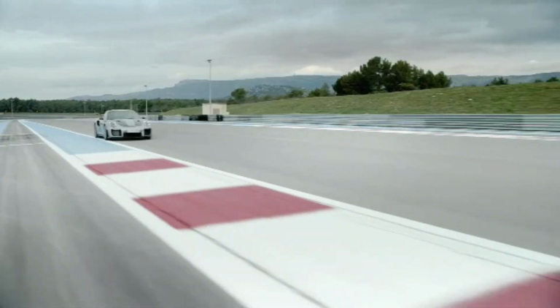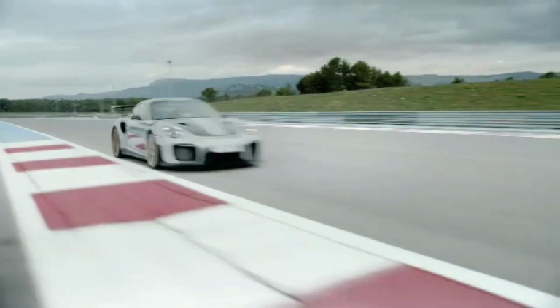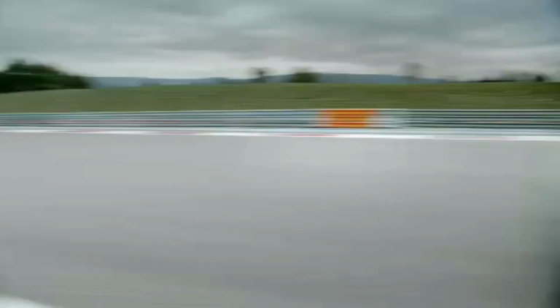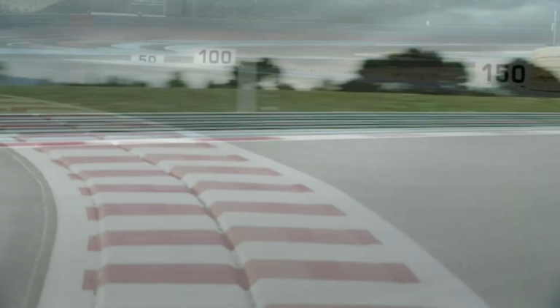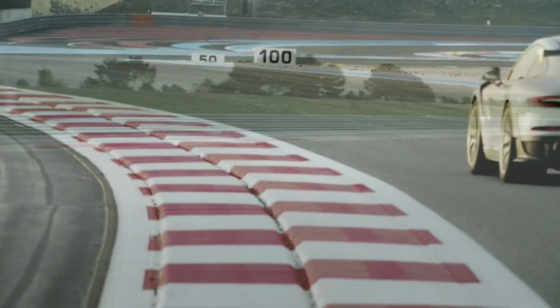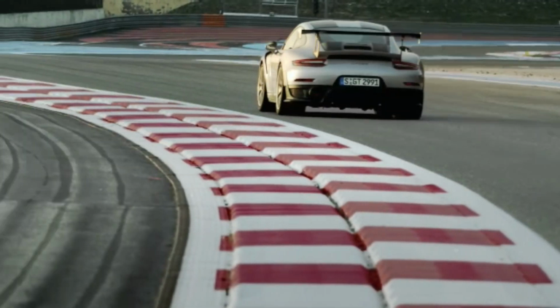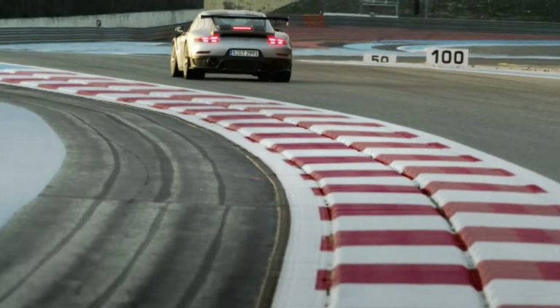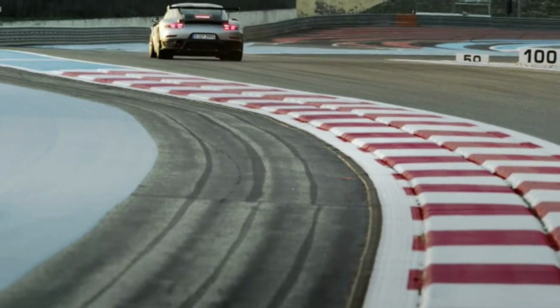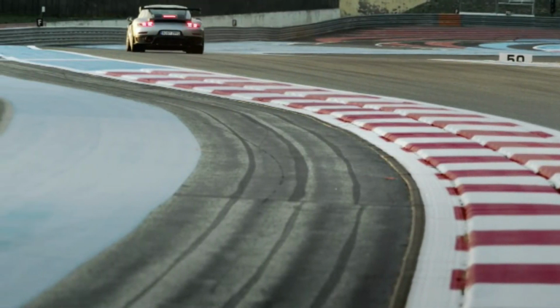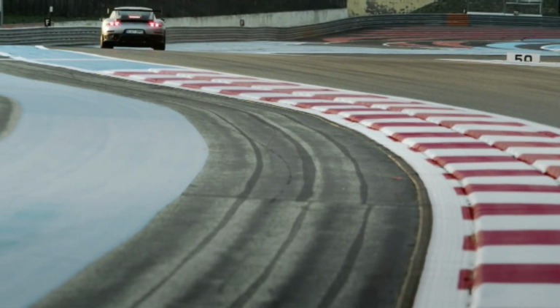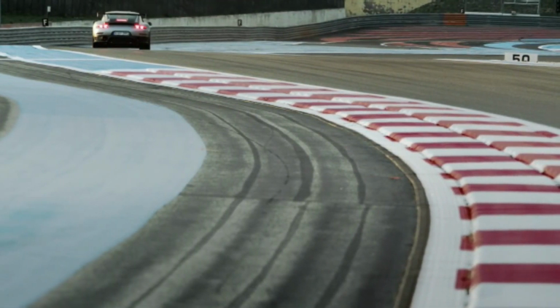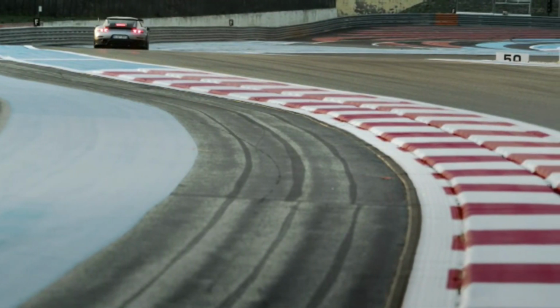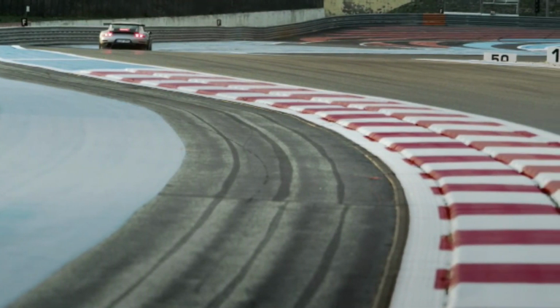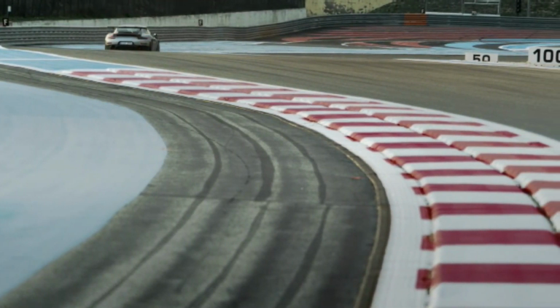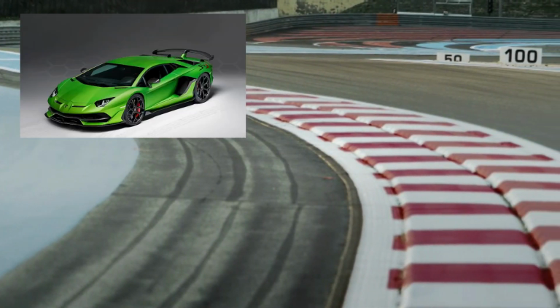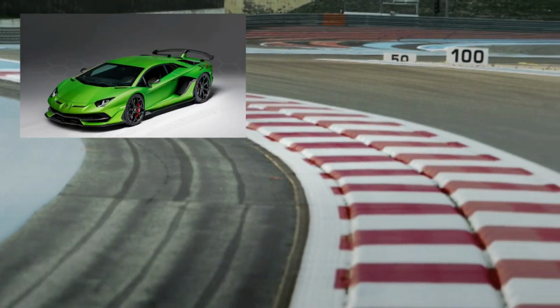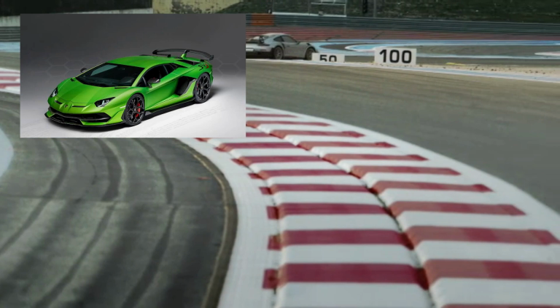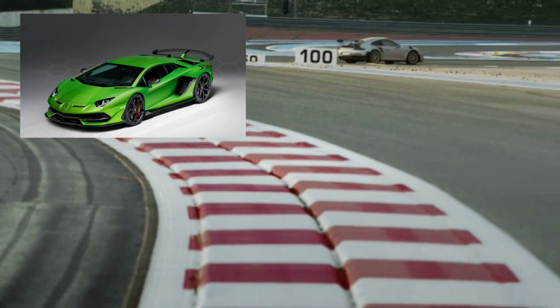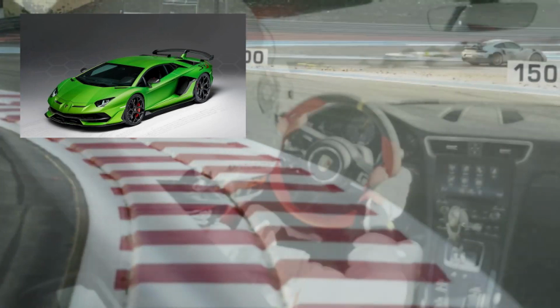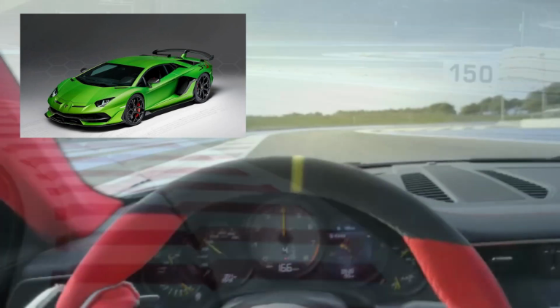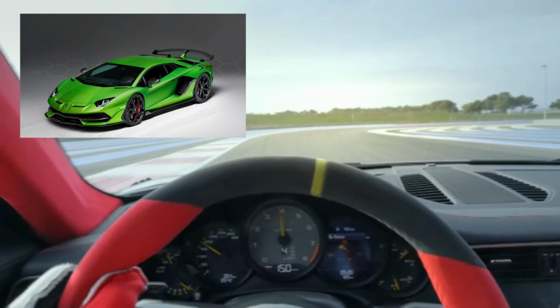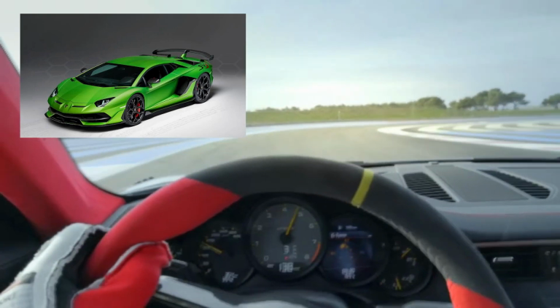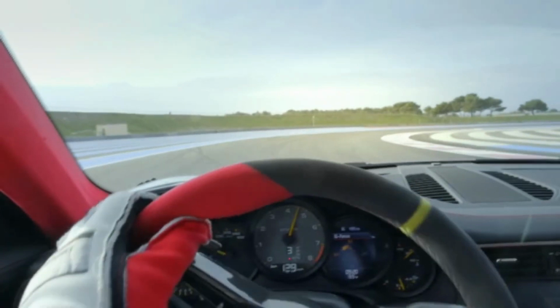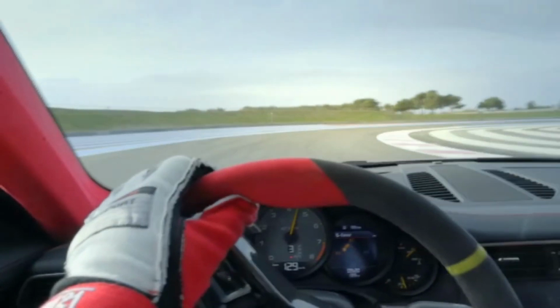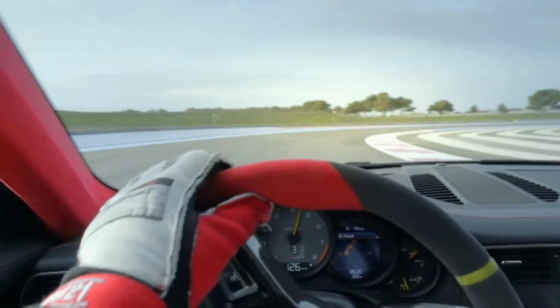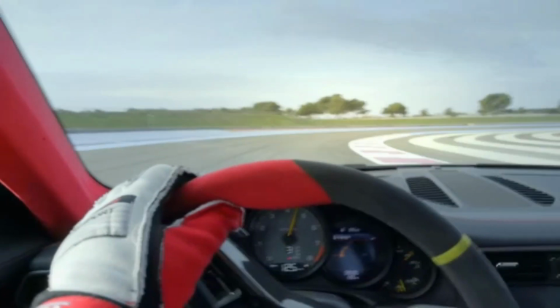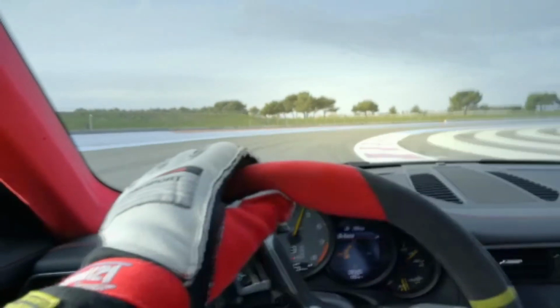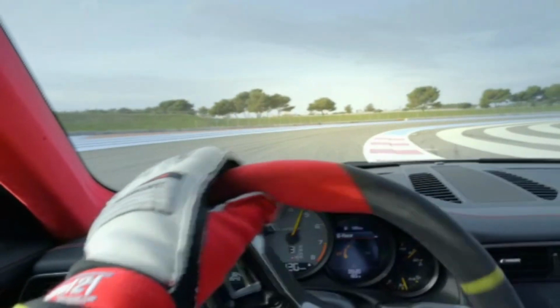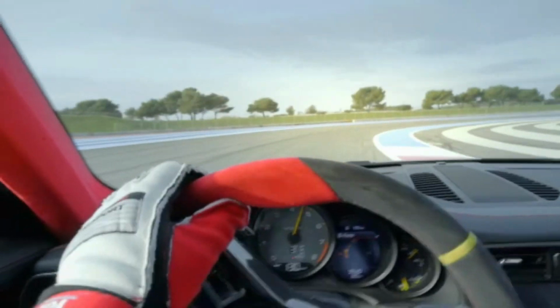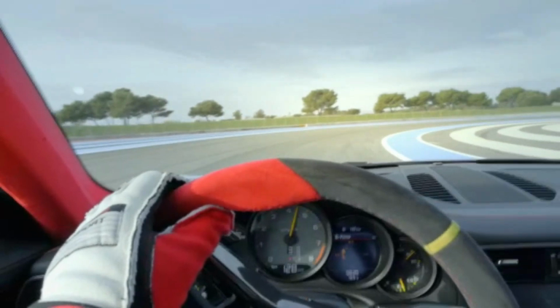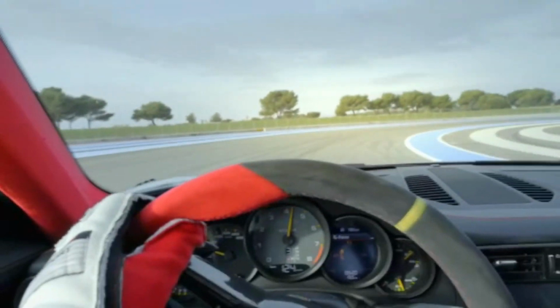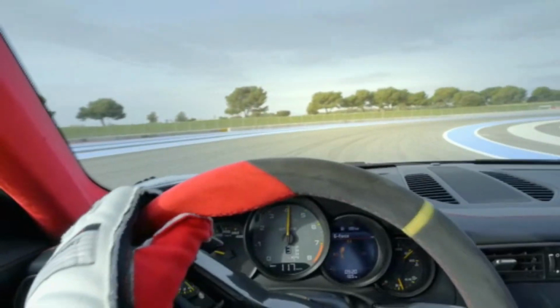This record was taken from the previous record holder, an unmodified Lamborghini Aventador SVJ, which had deprived the GT2 RS of its record in July 2018.